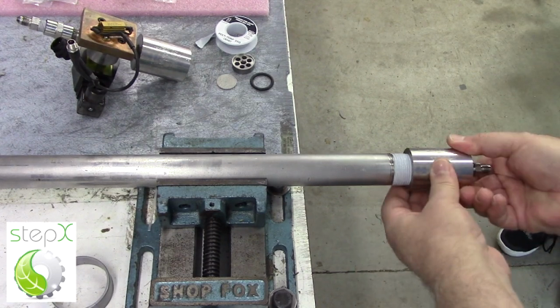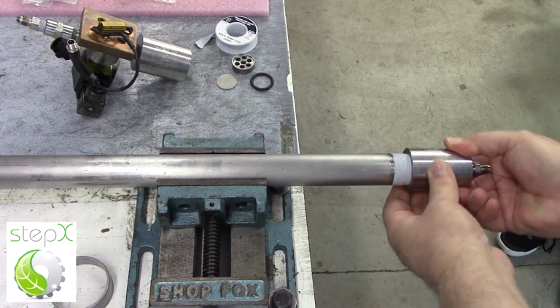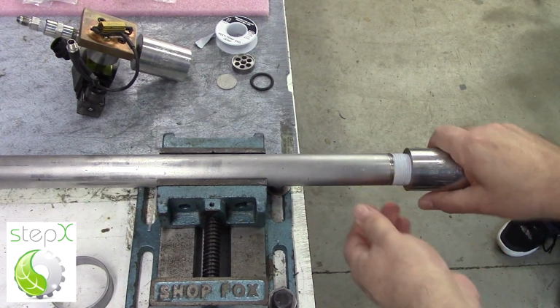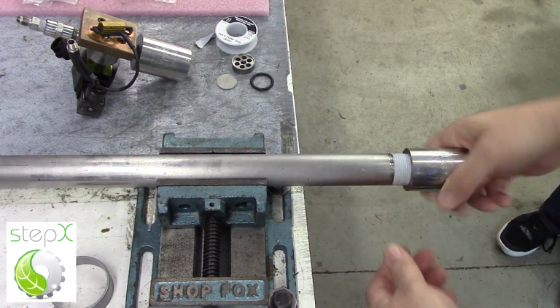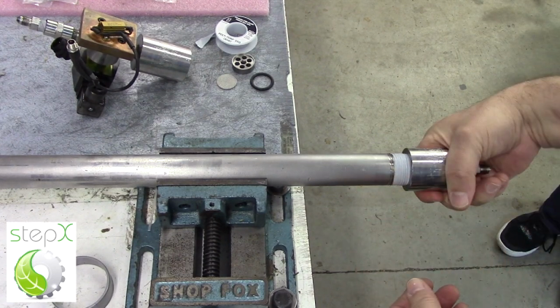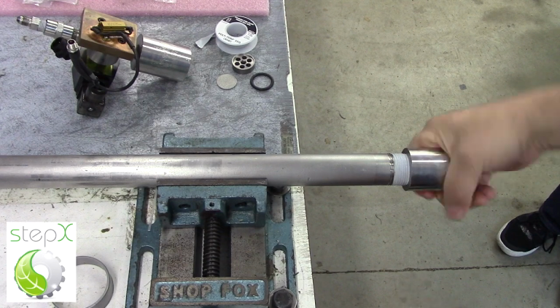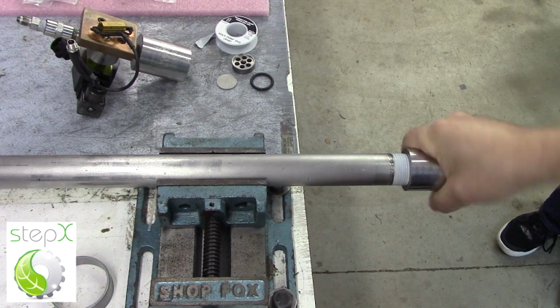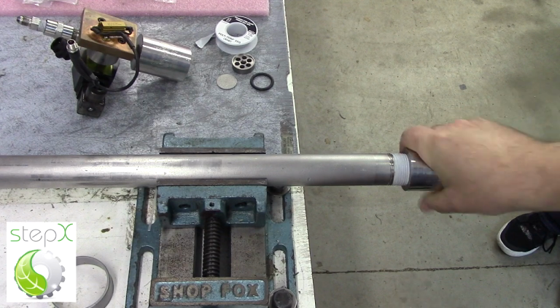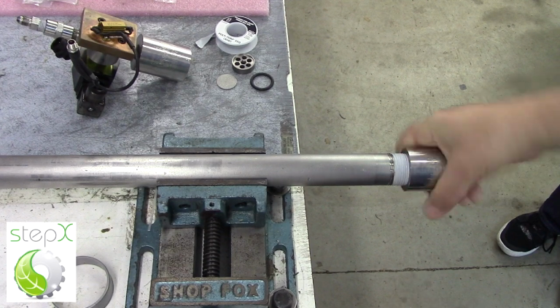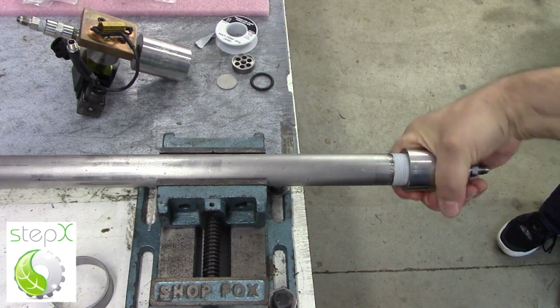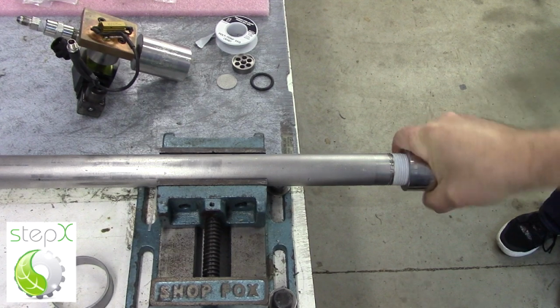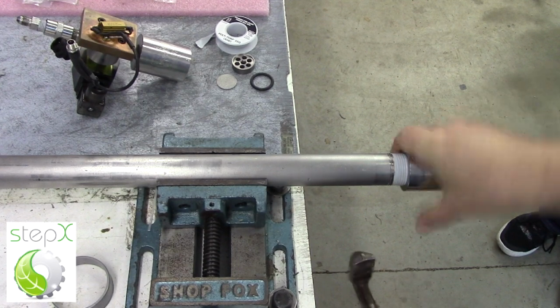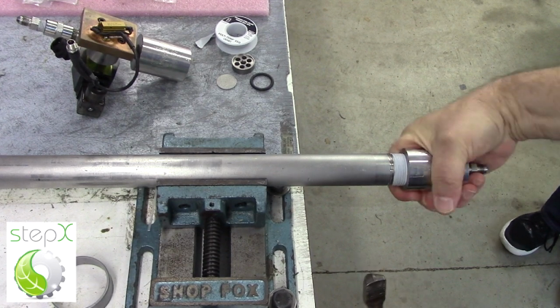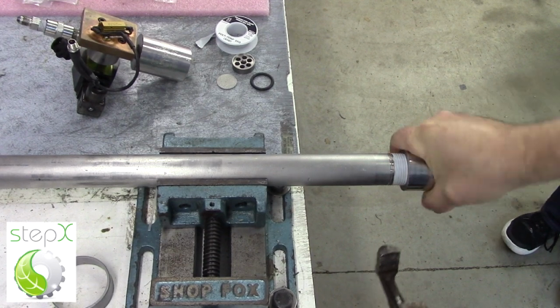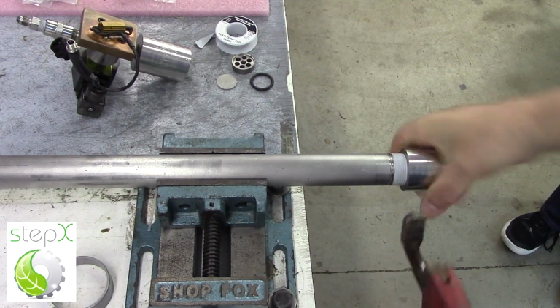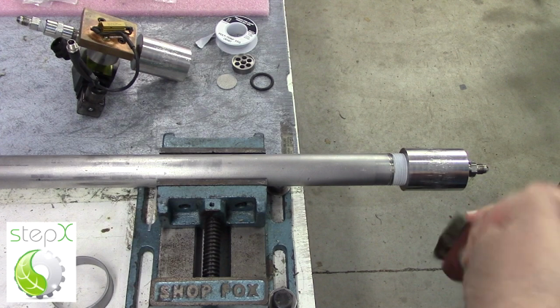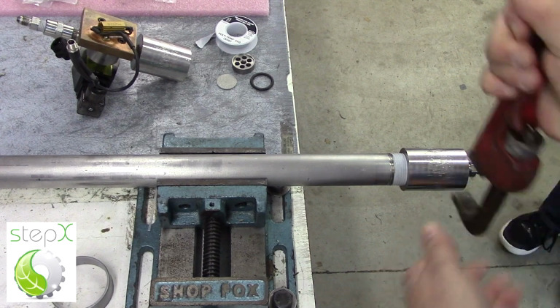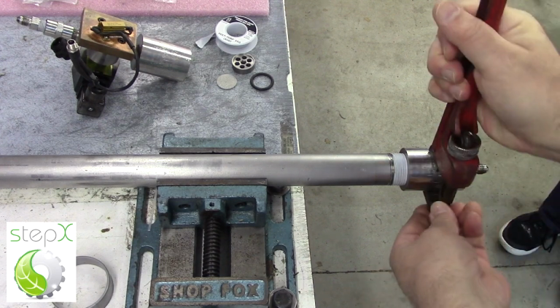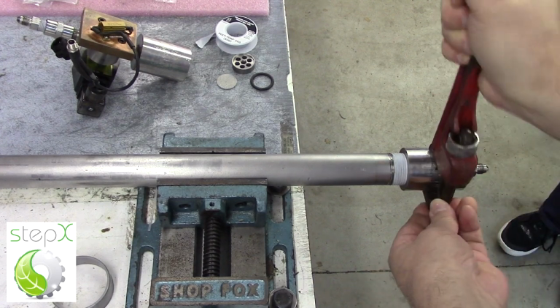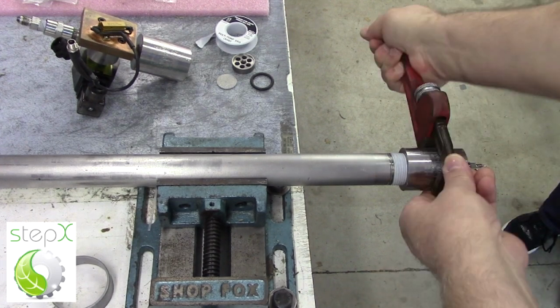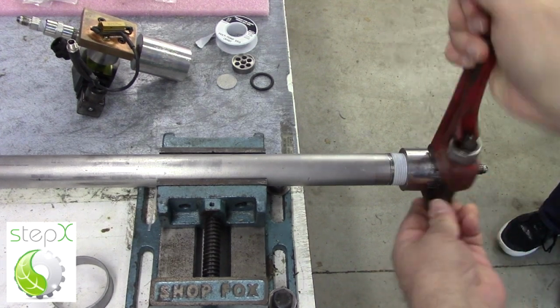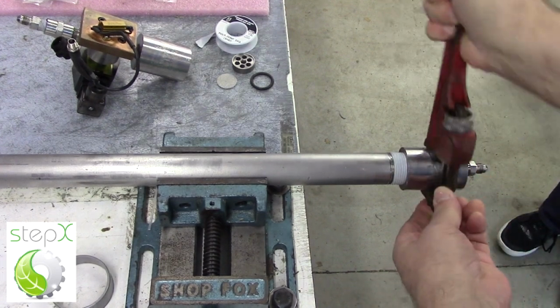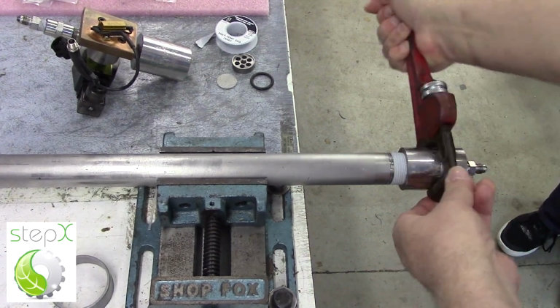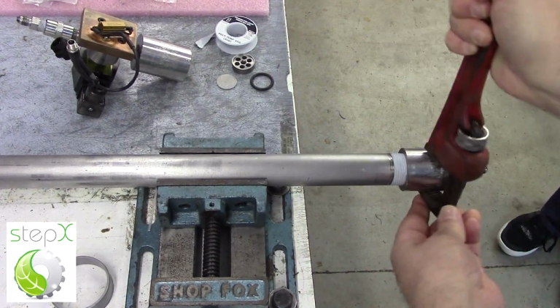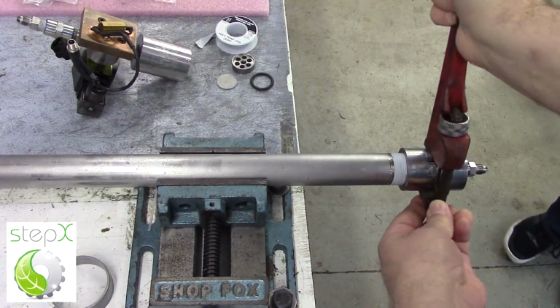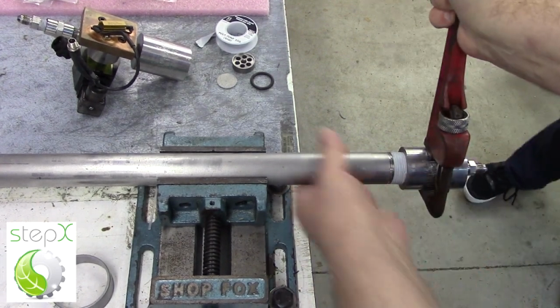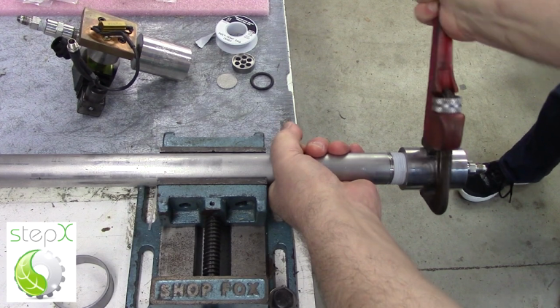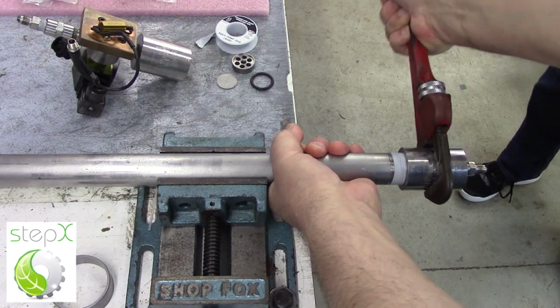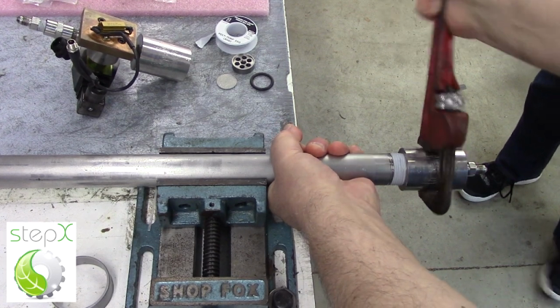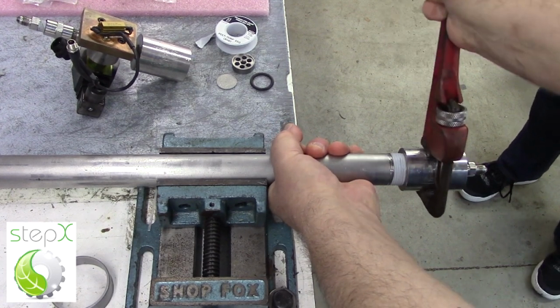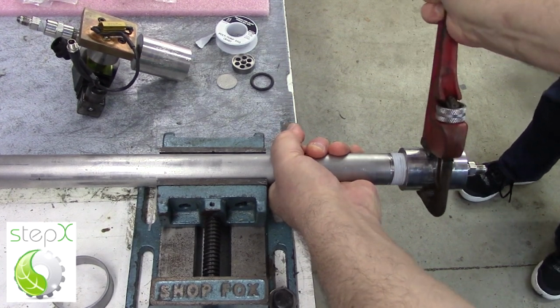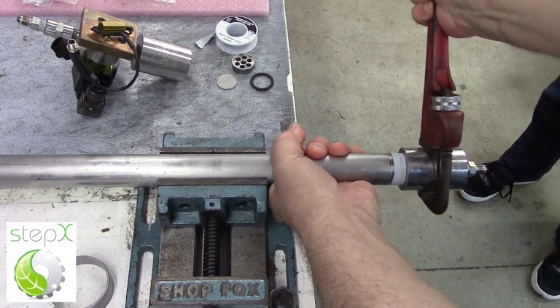We put the end cap on, put it on tight, and use a pipe wrench to make sure that it's very tight. You'll notice that you need a vise in your shop to make this even simpler.